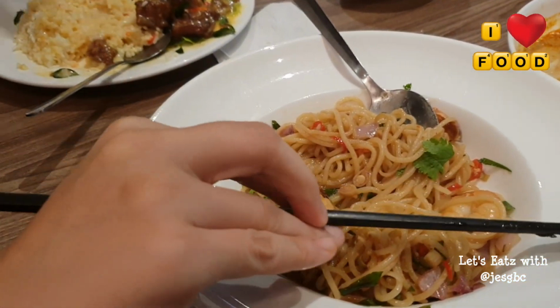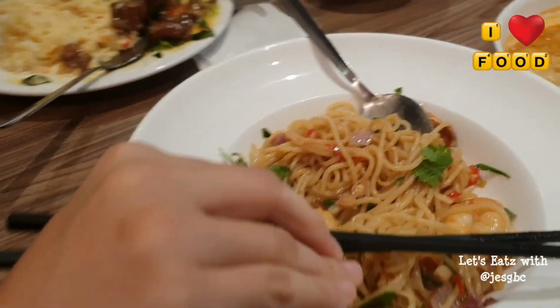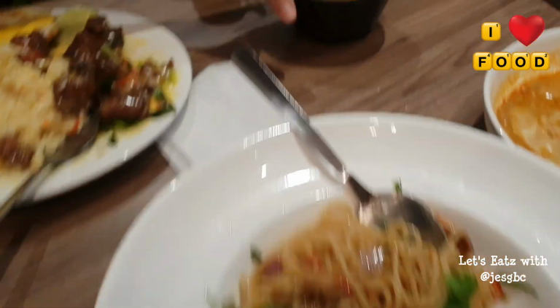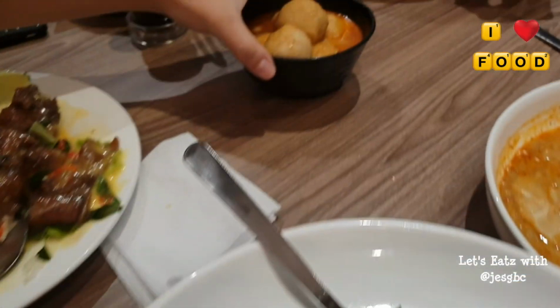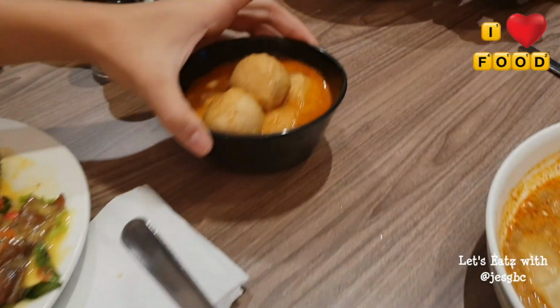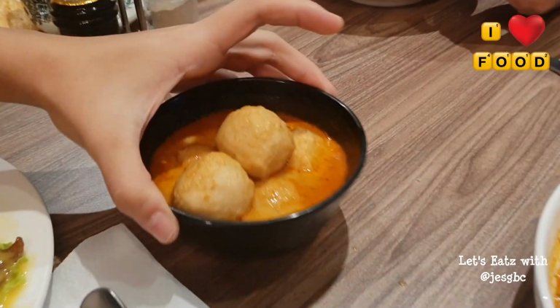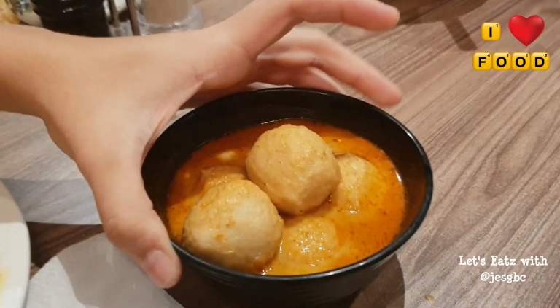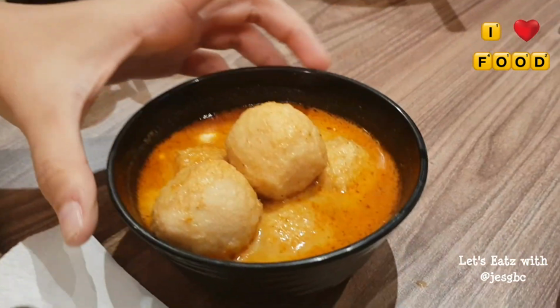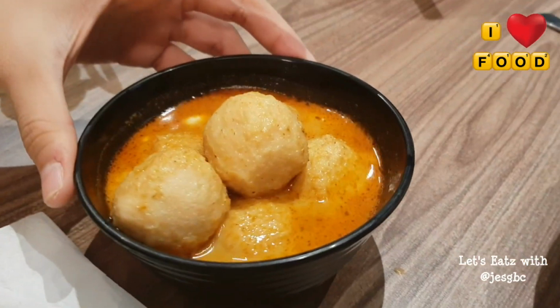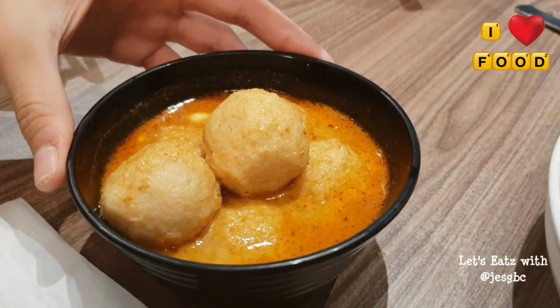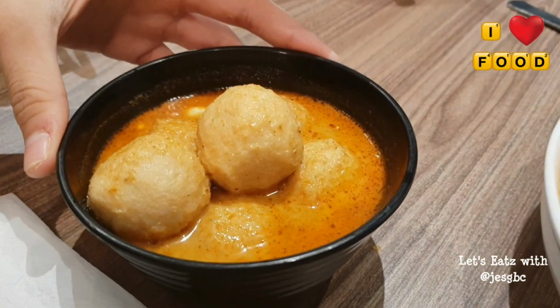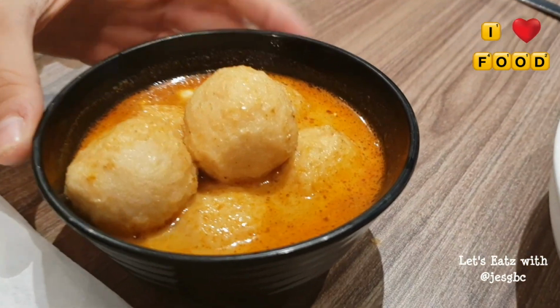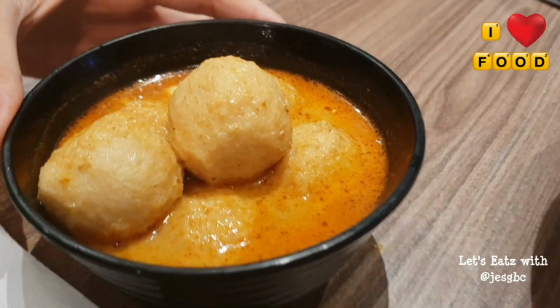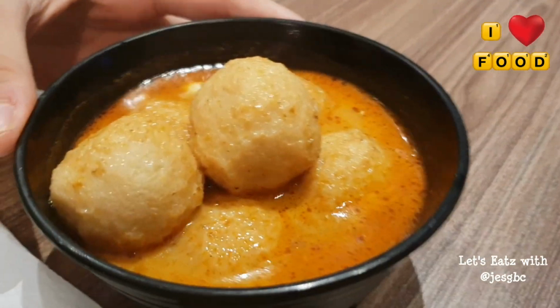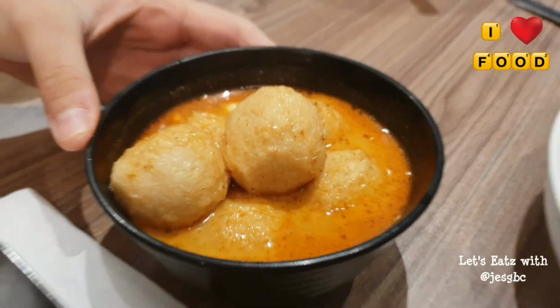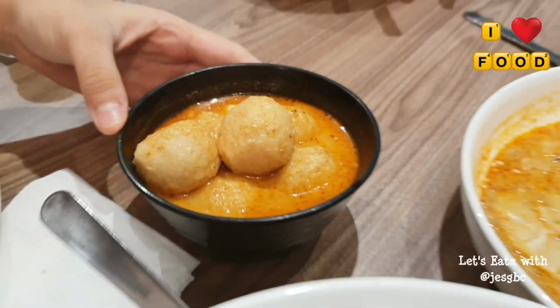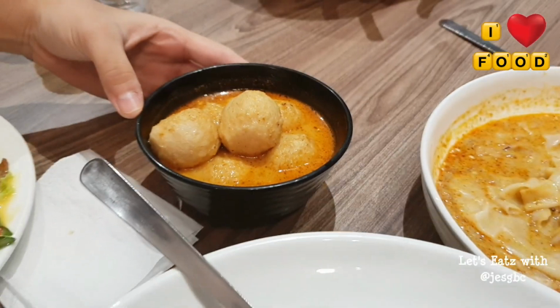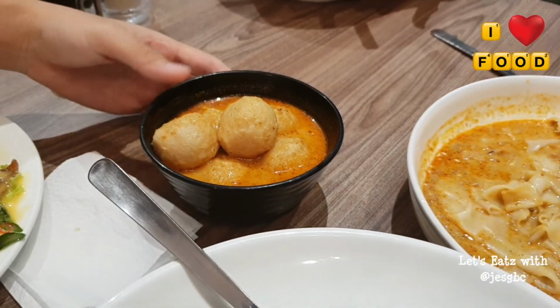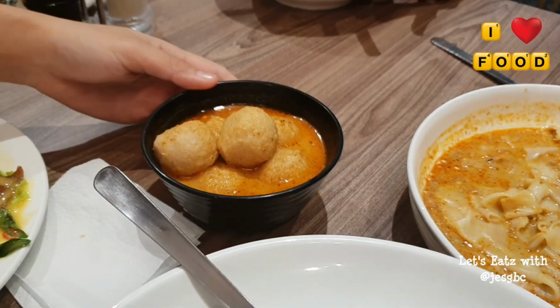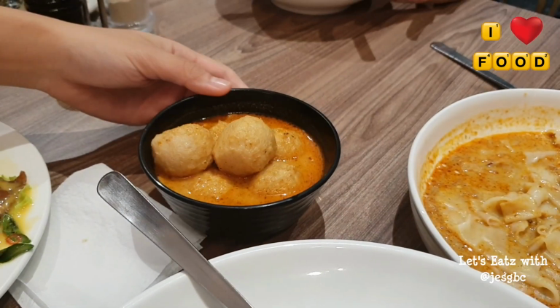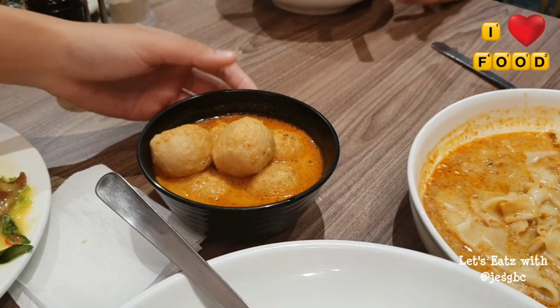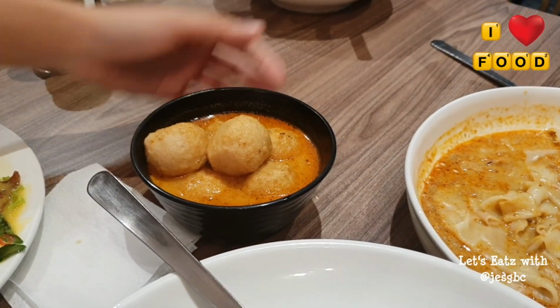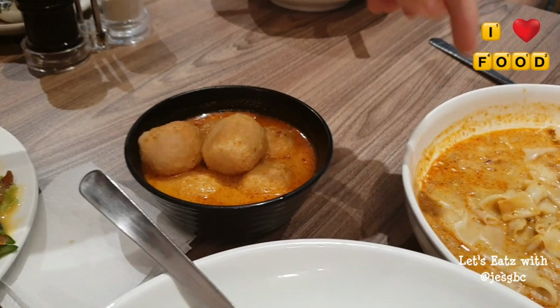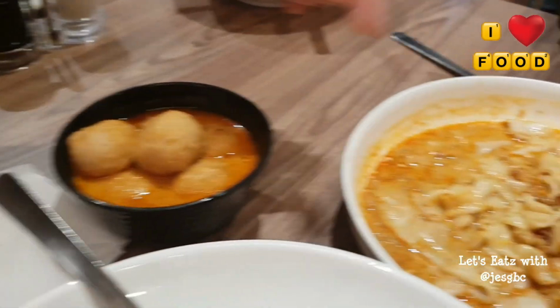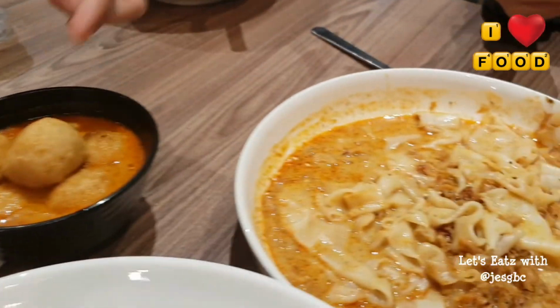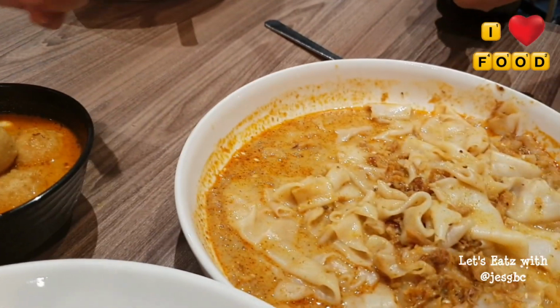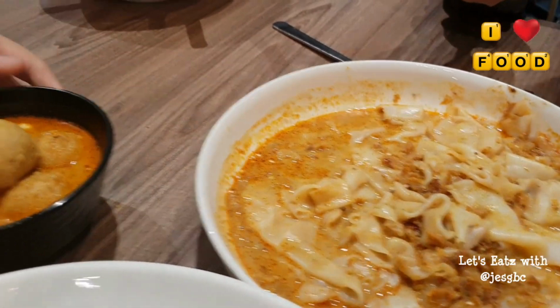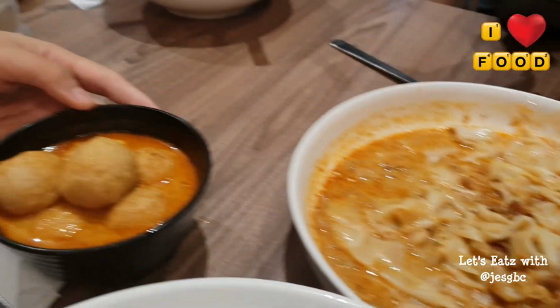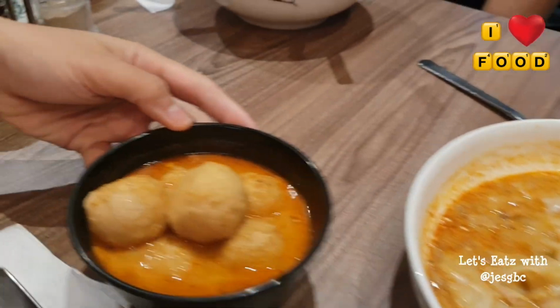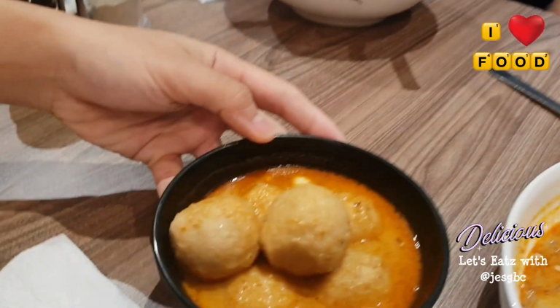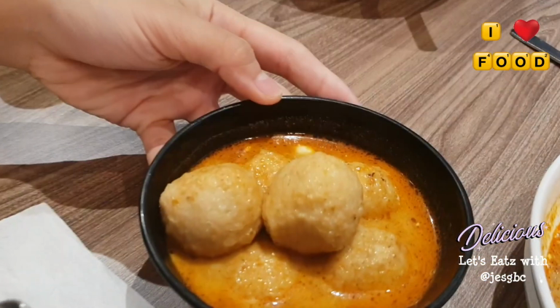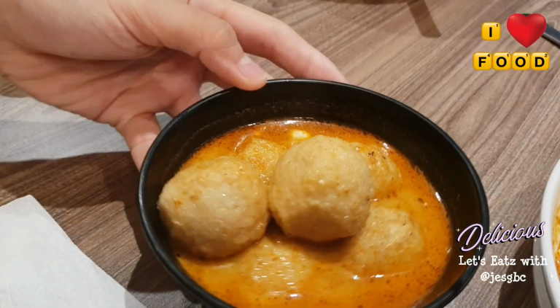Then we got our last one — curry. Actually, not last, we still have more. This is a curry fishball. I think it's the same curry sauce, just that it comes with fishball.